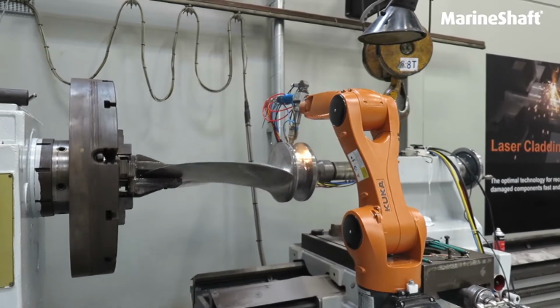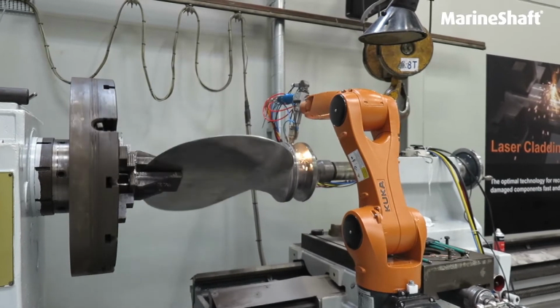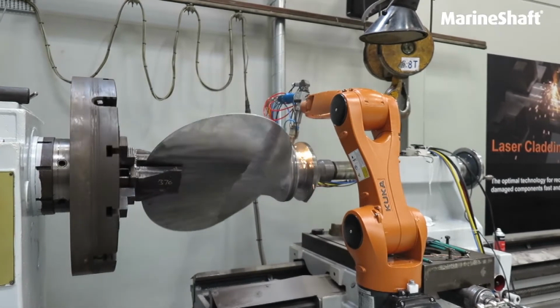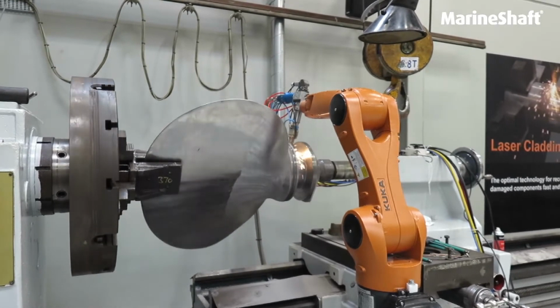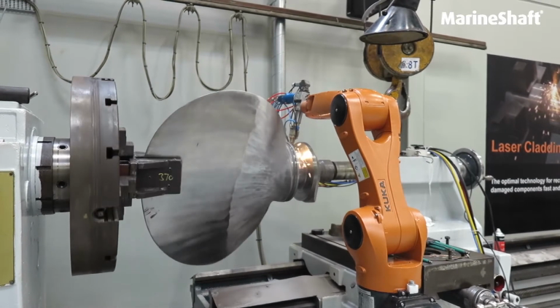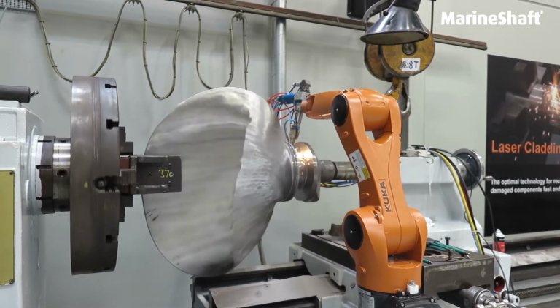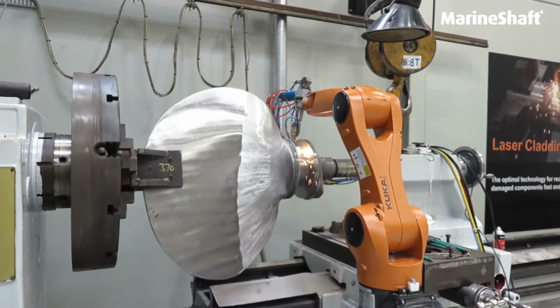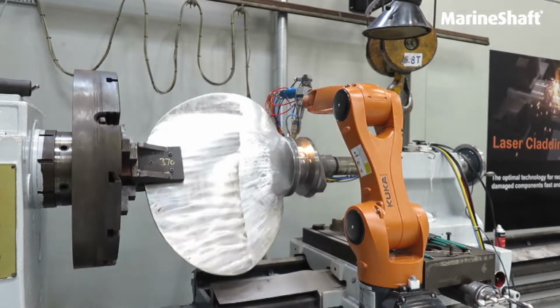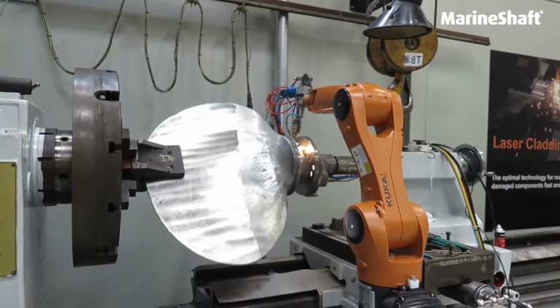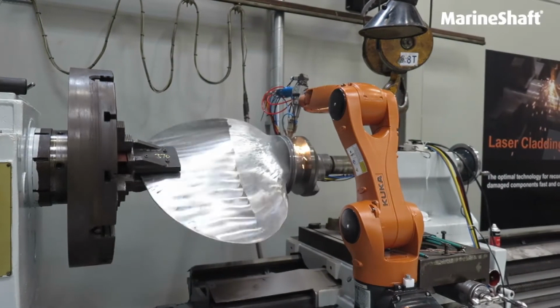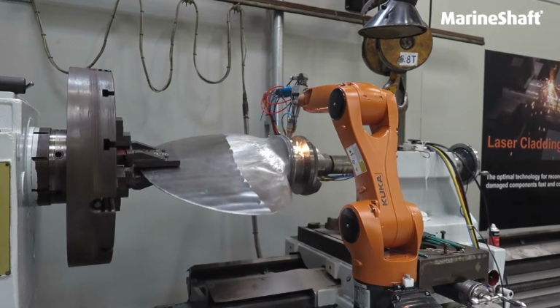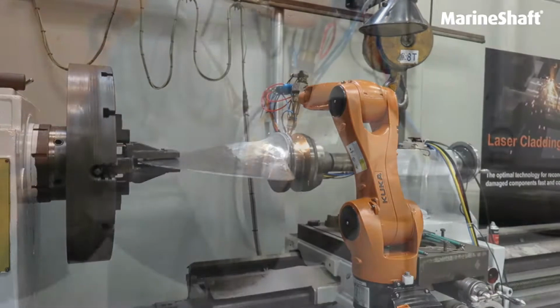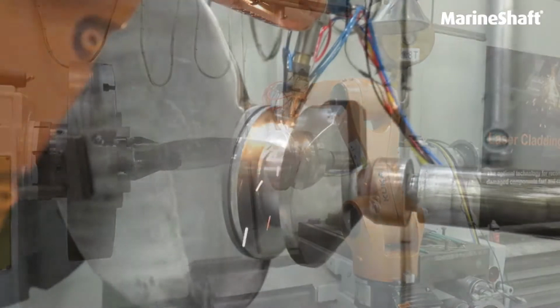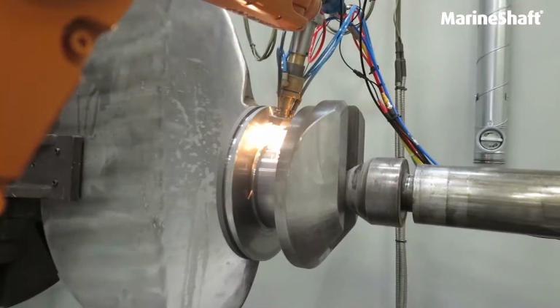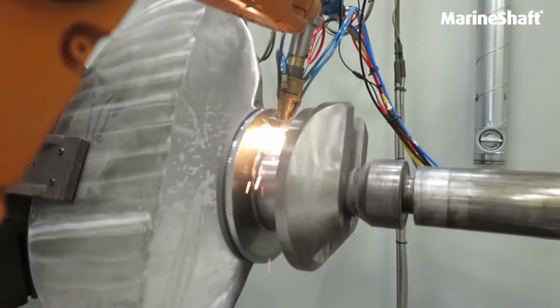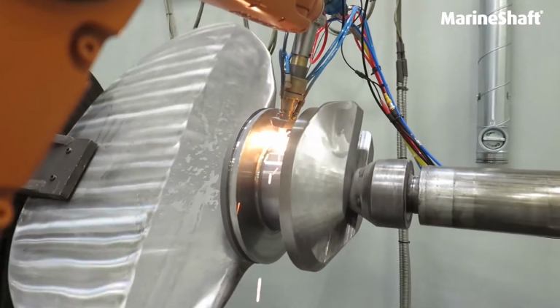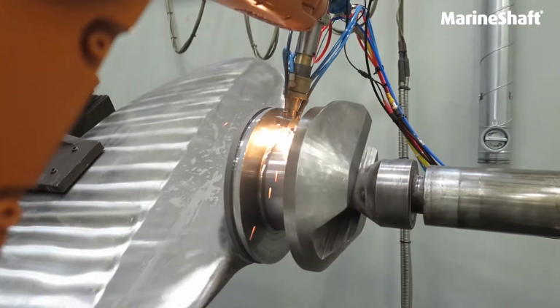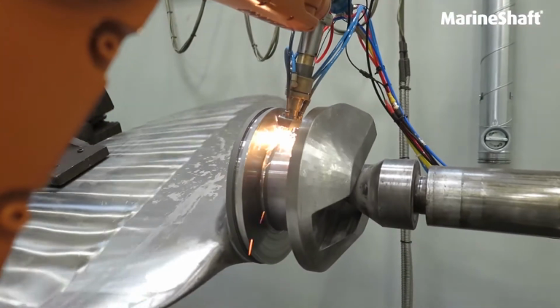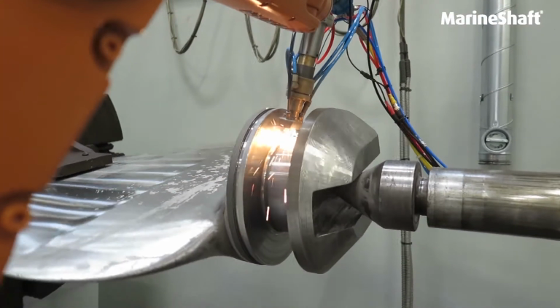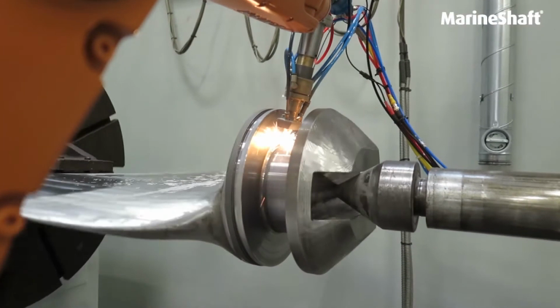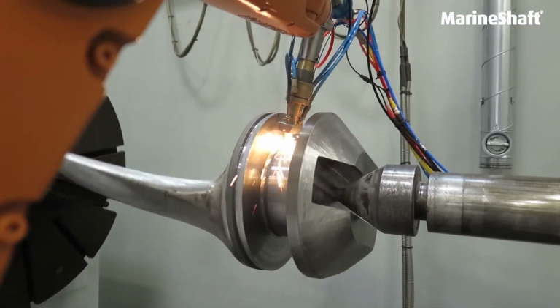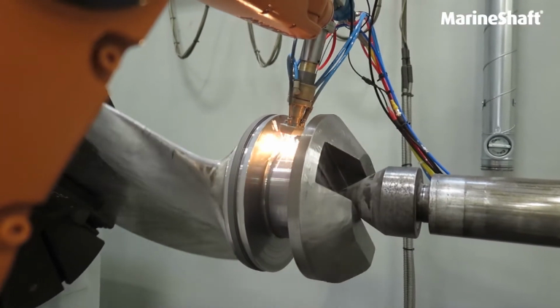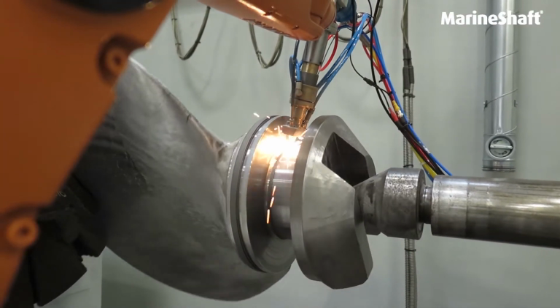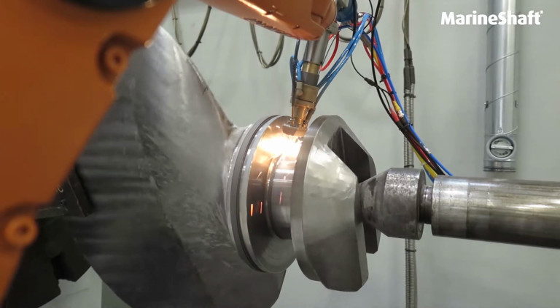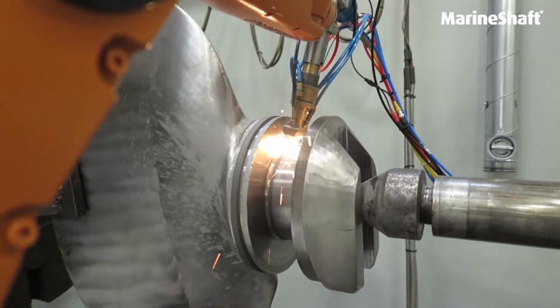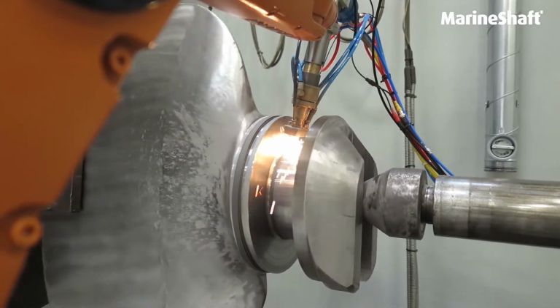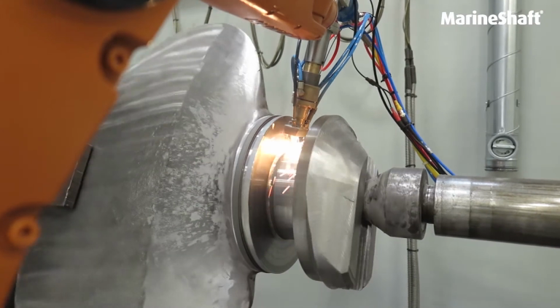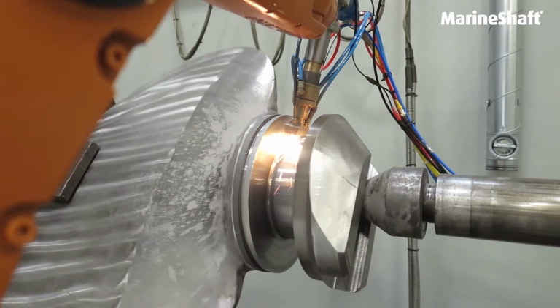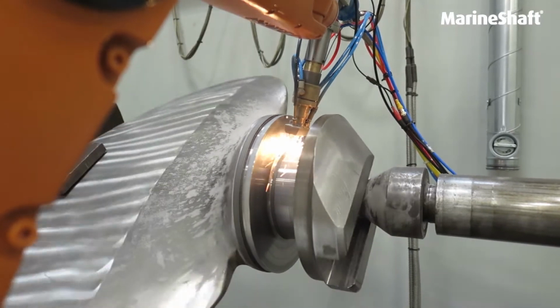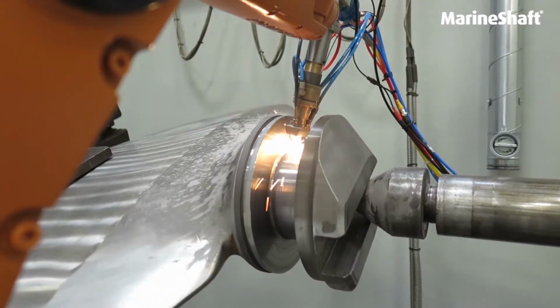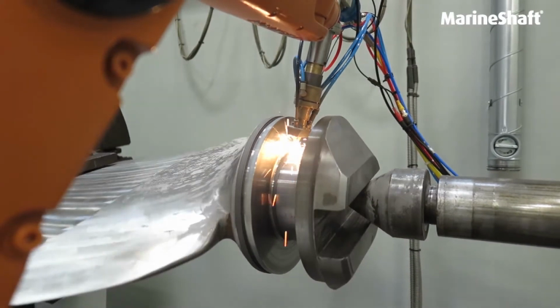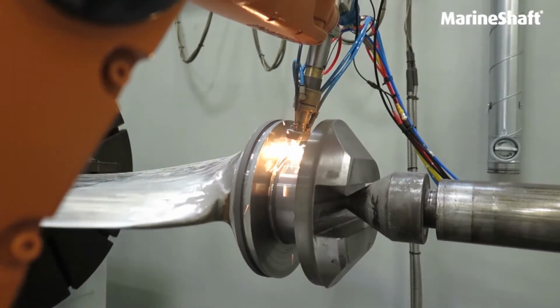Laser cladding is a very accurate welding method, and the heat effect is only one tenth compared to traditional welding, and it requires no post-weld treatment. This saves us, and most importantly, the customer time and money.